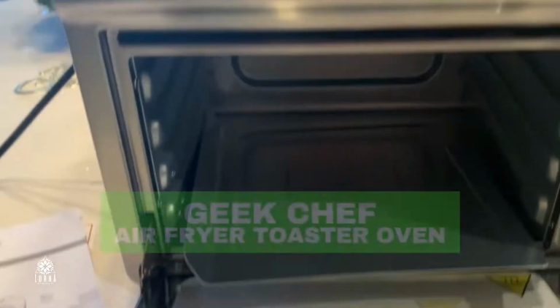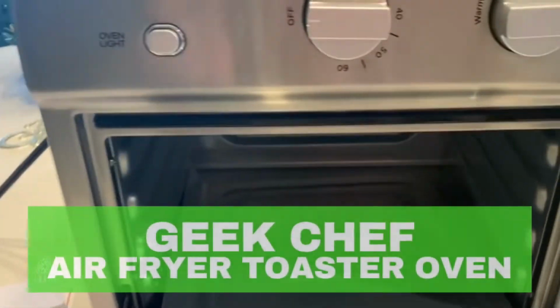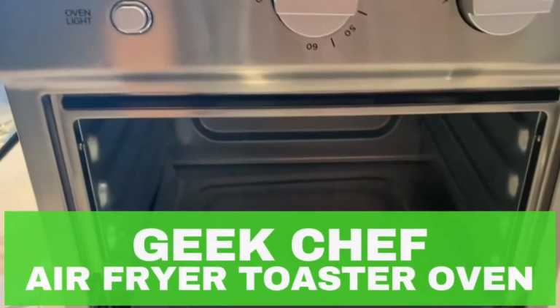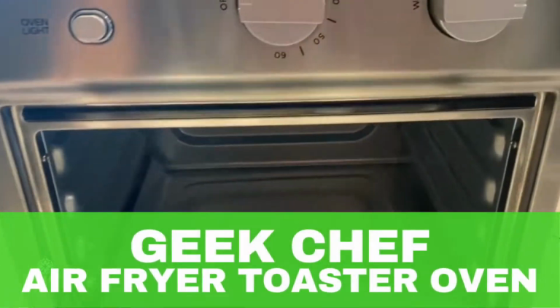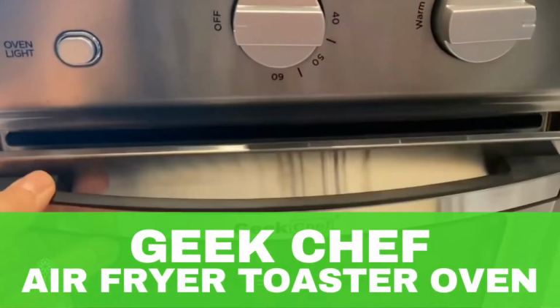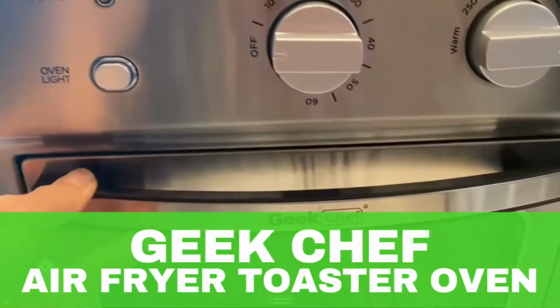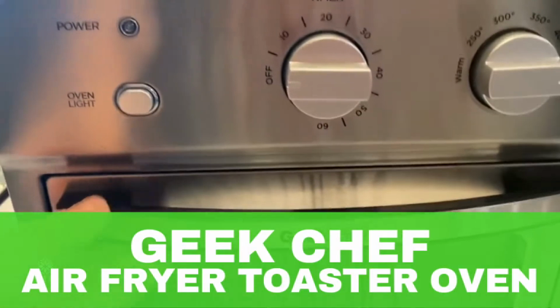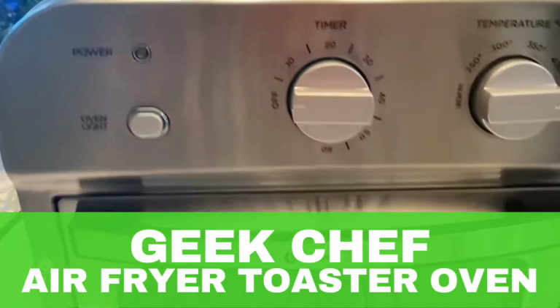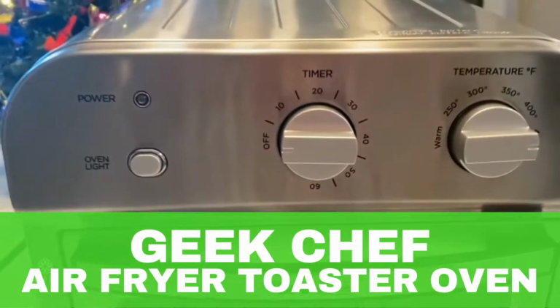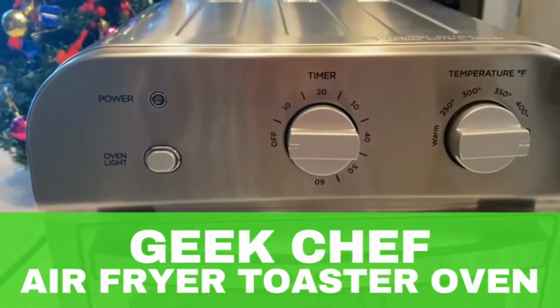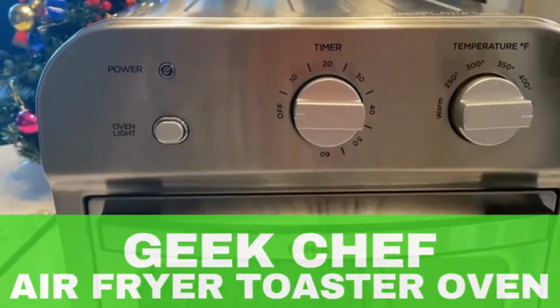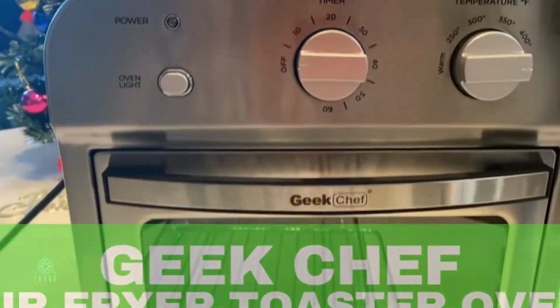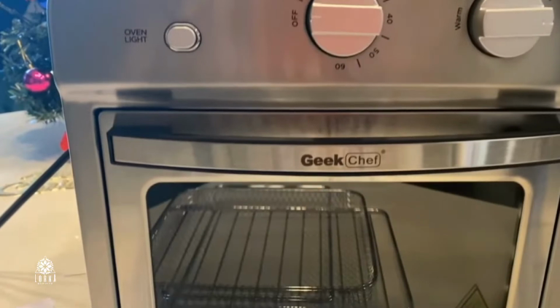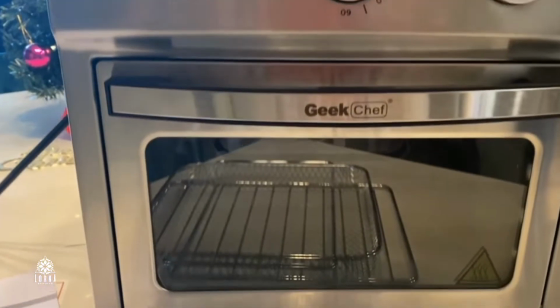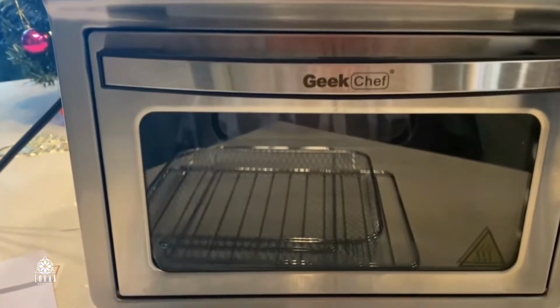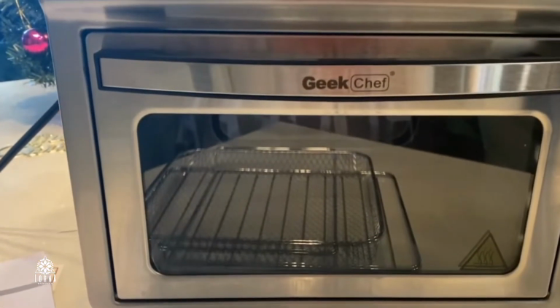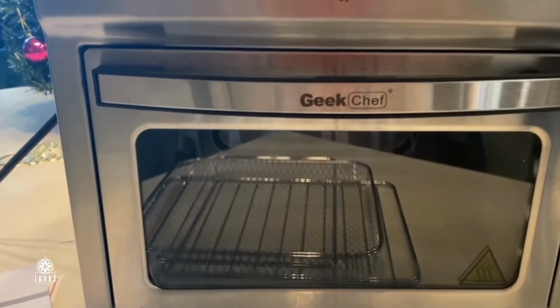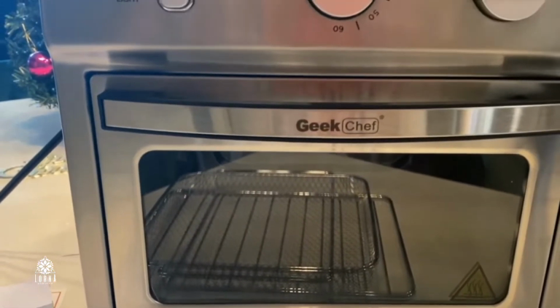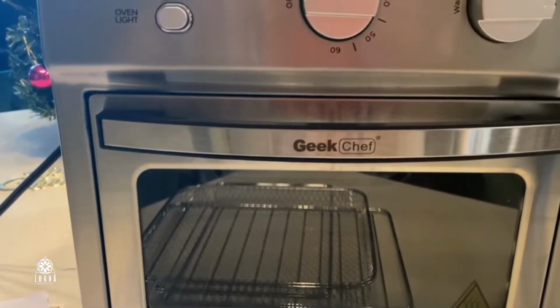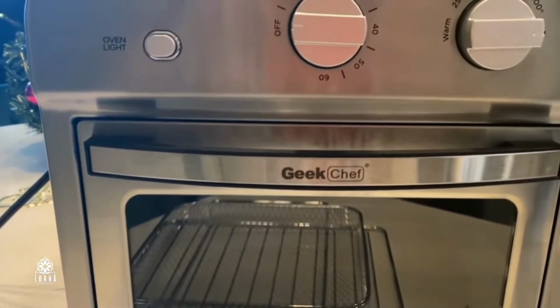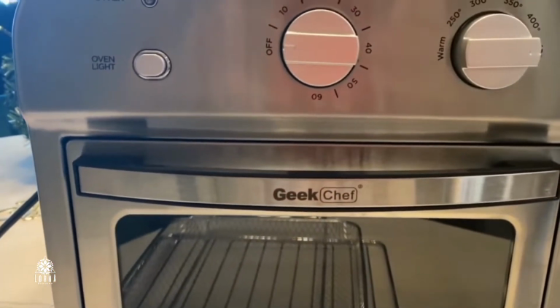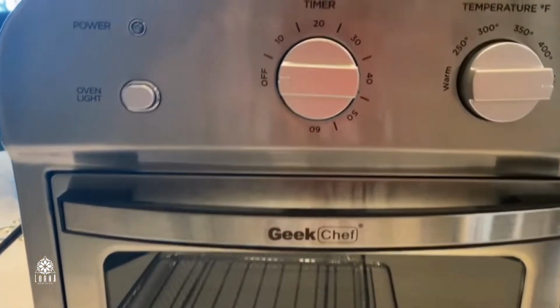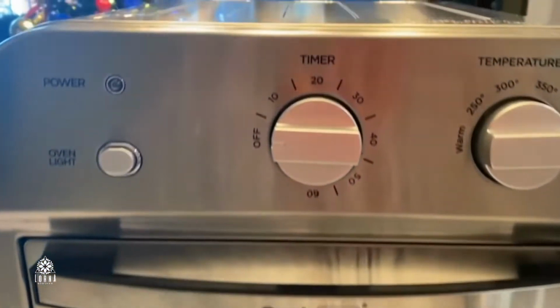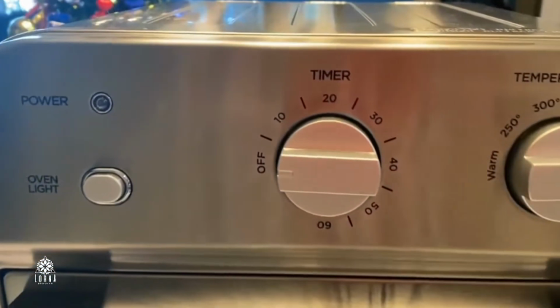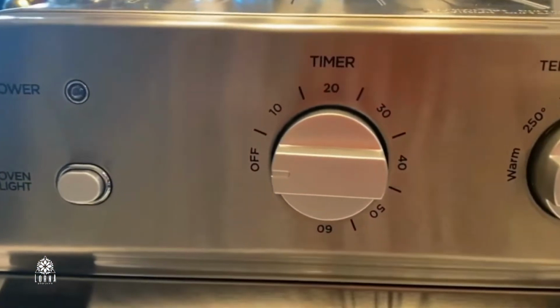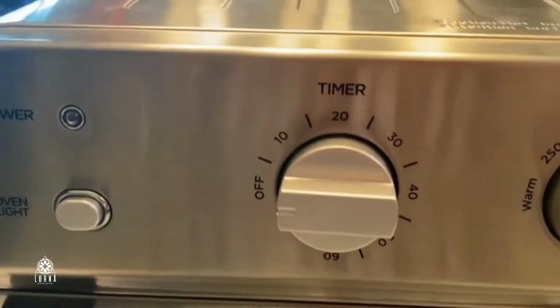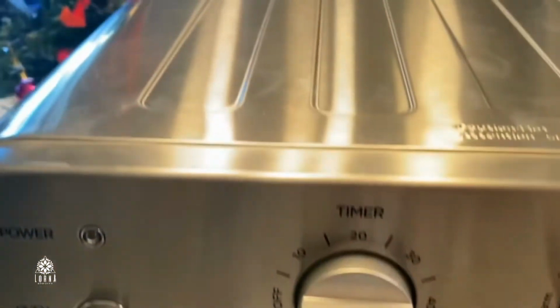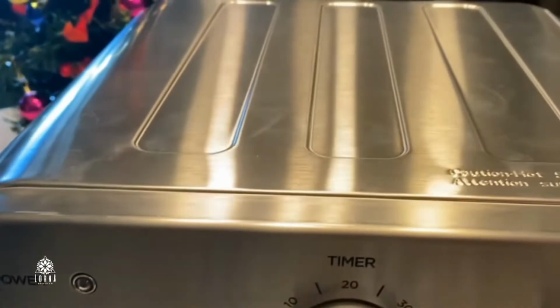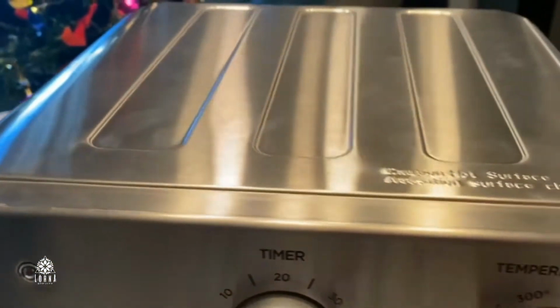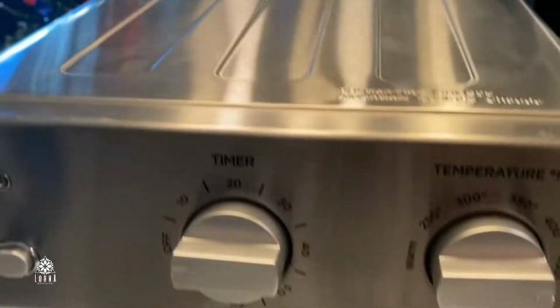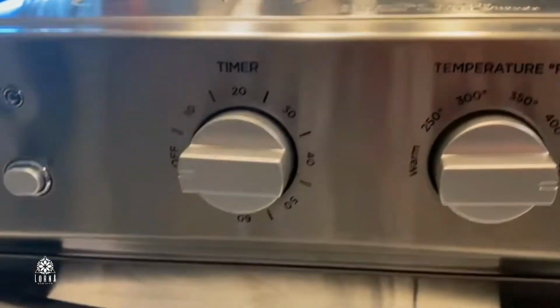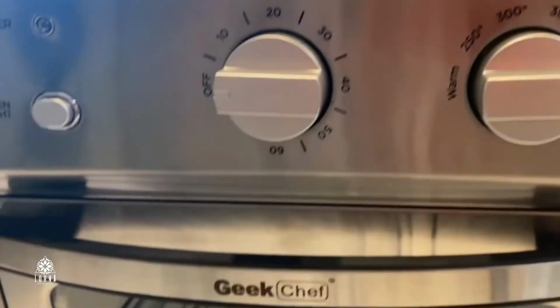This is the Geek Chef Air Fryer Oven. So this is not only an oven, this is not only an air fryer. This is a product by Geek Chef — super cute, all-in-one.